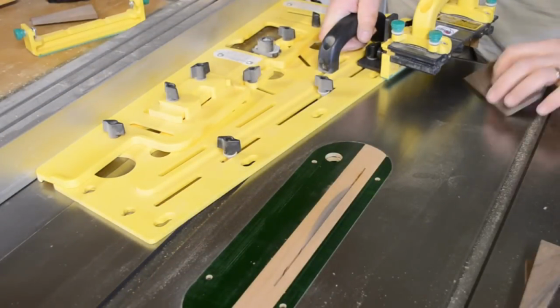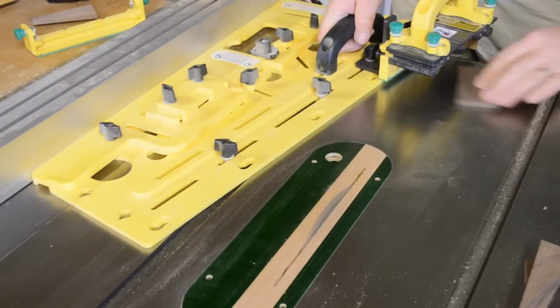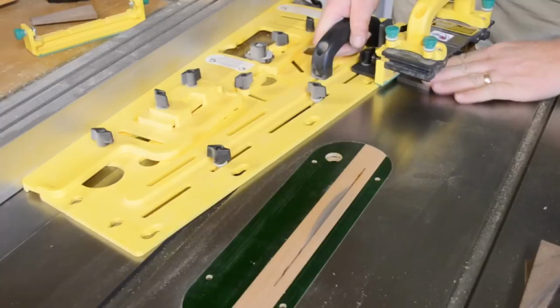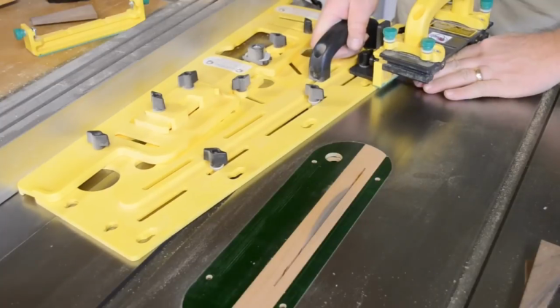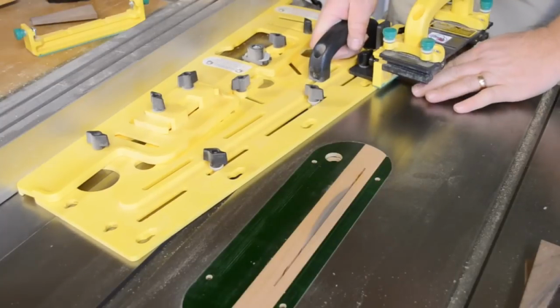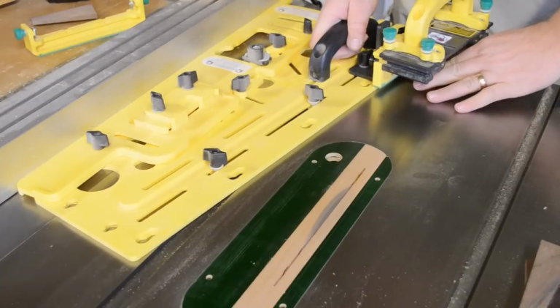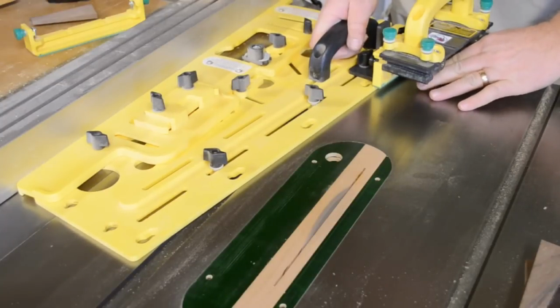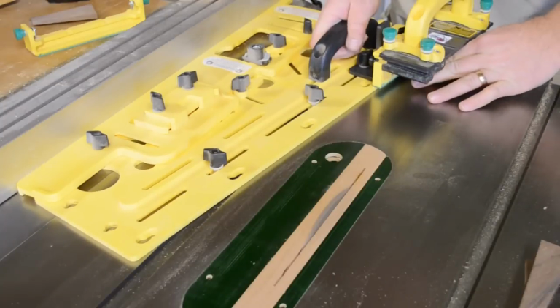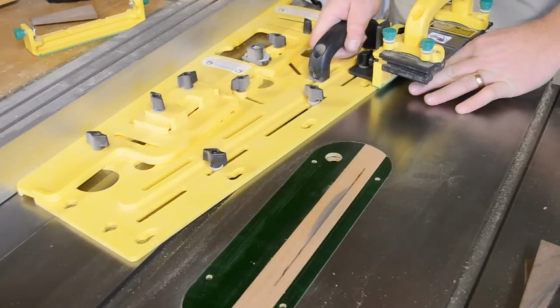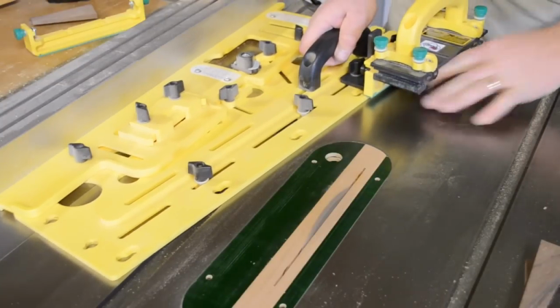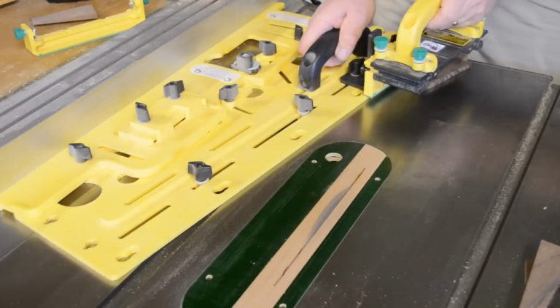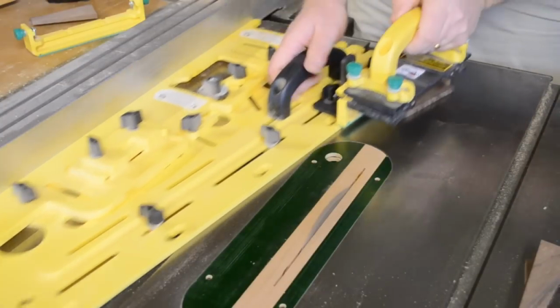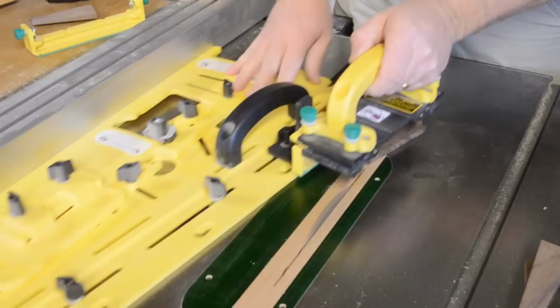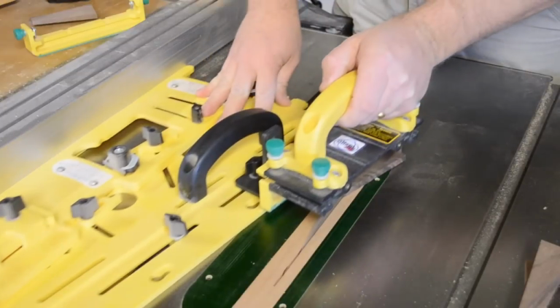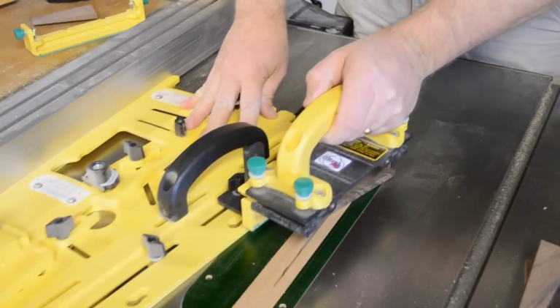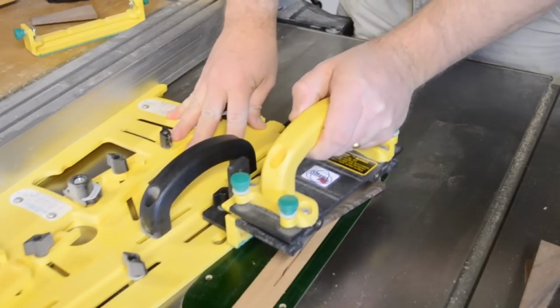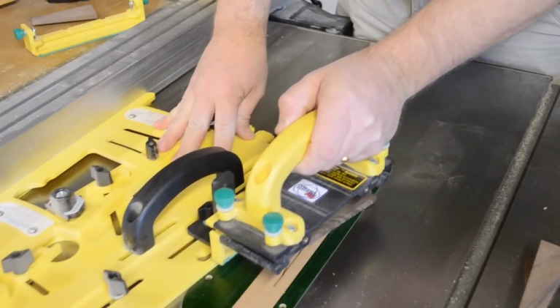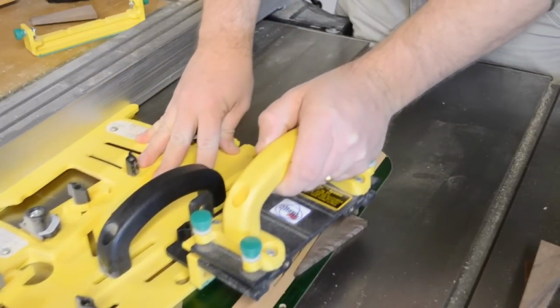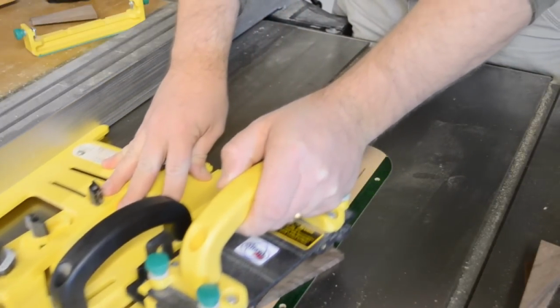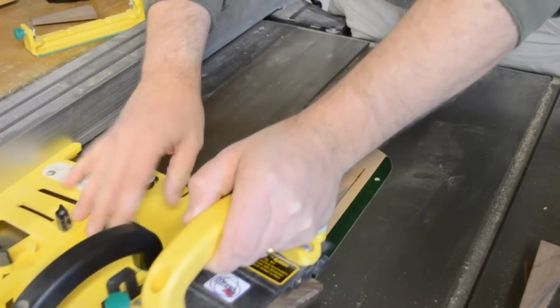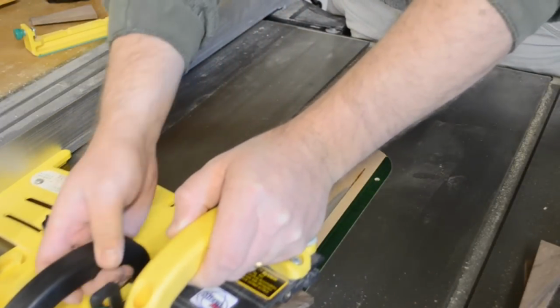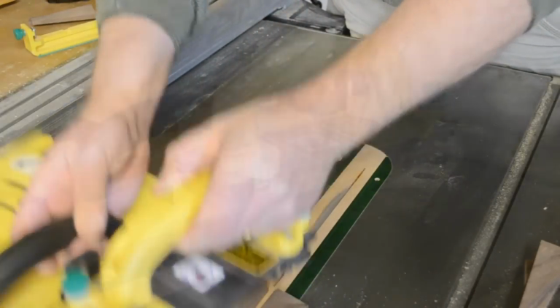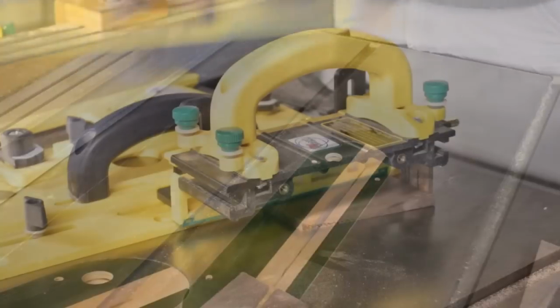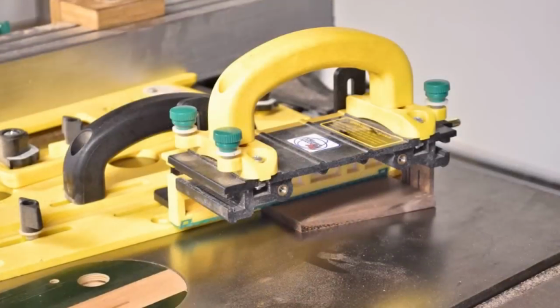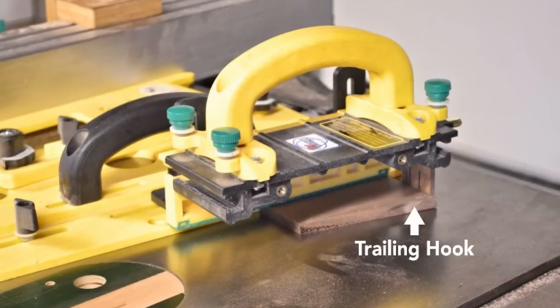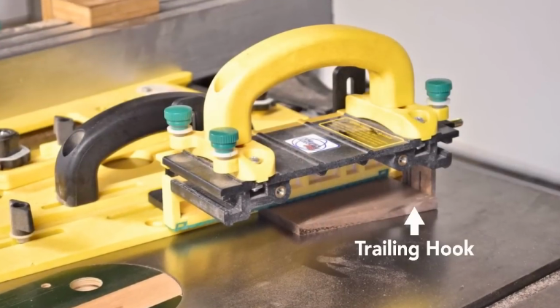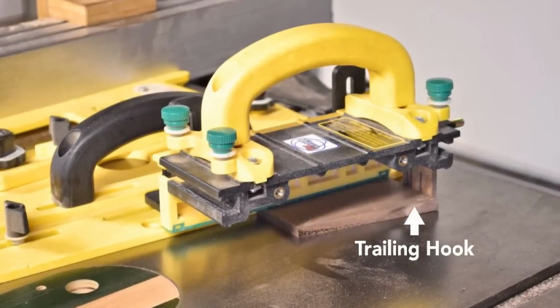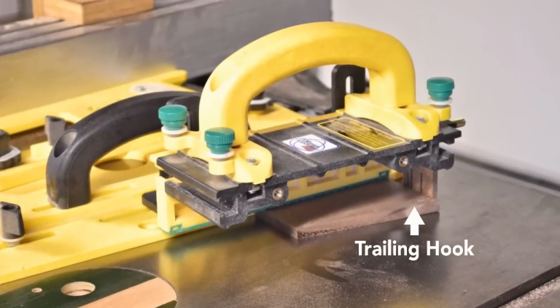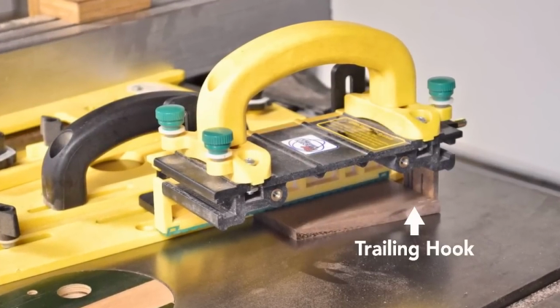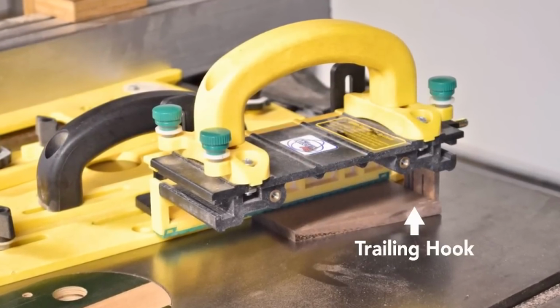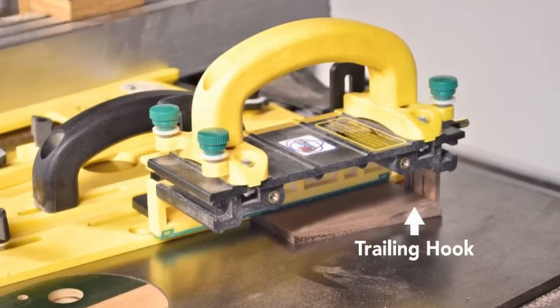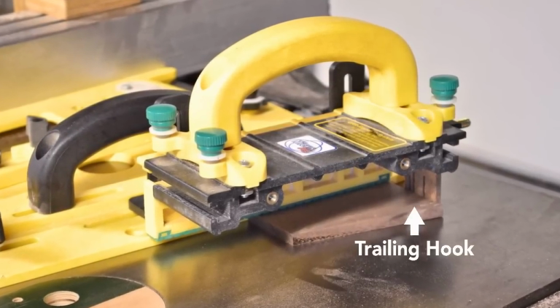With the cut set up, work through the entire stack of your blanks before resetting for the next cut. Your wedges are actually the off-cut, so a trailing hook mounted to the gripper ensures that they get pushed safely past the blade.